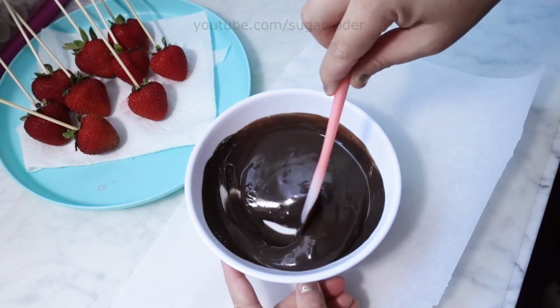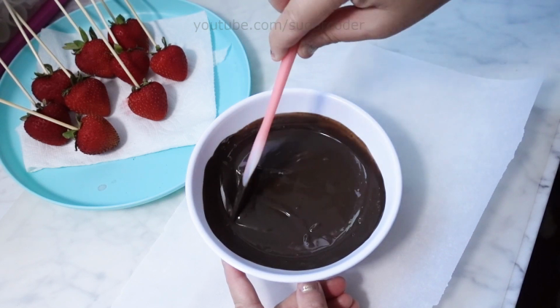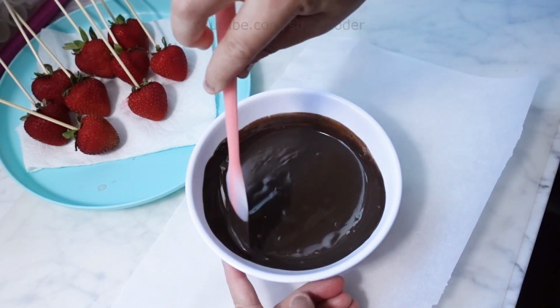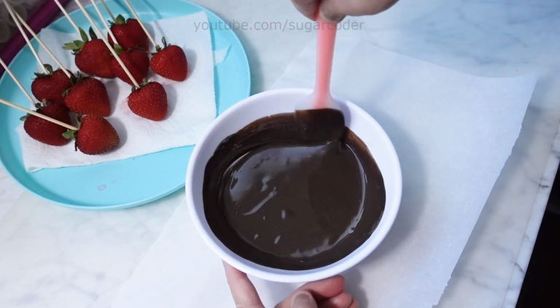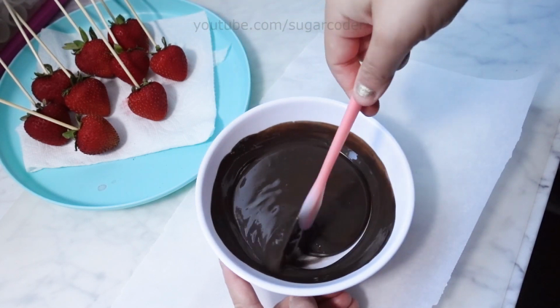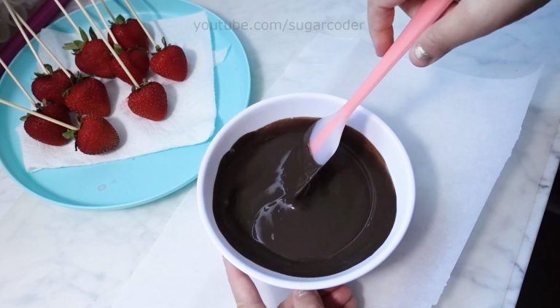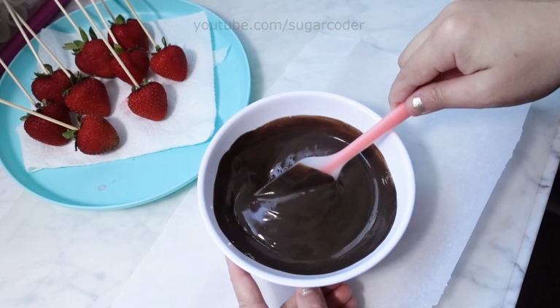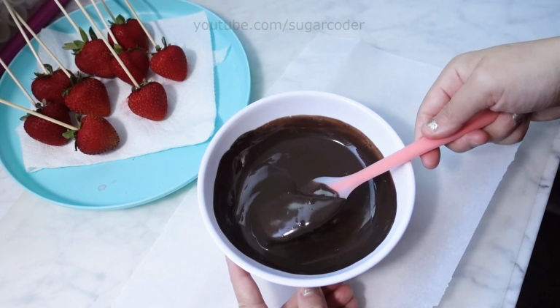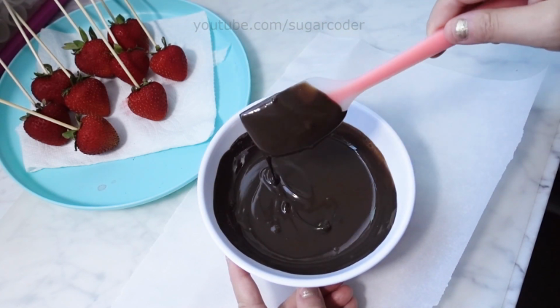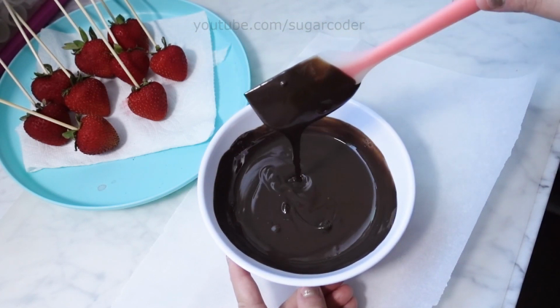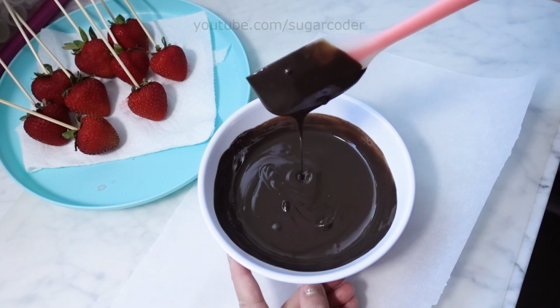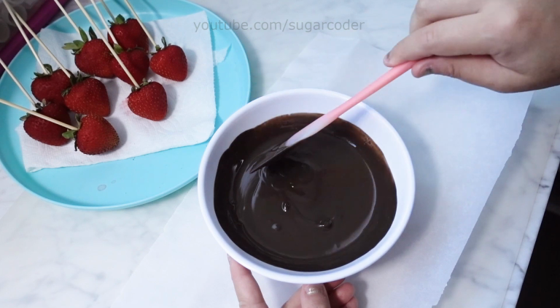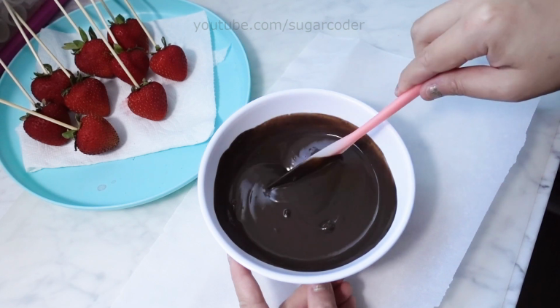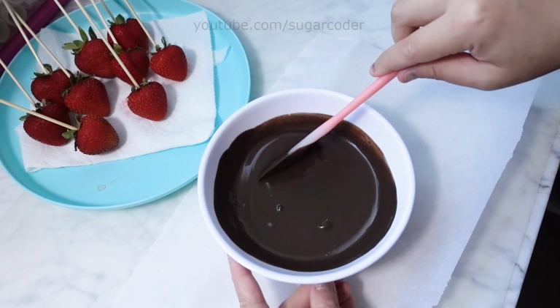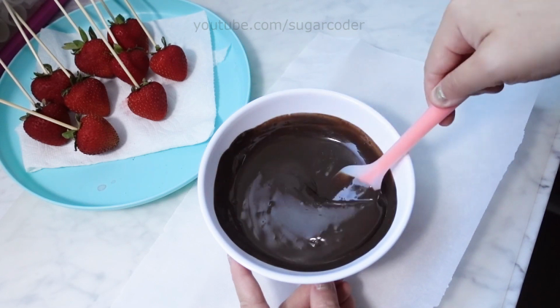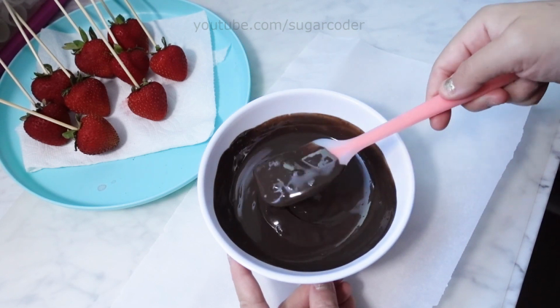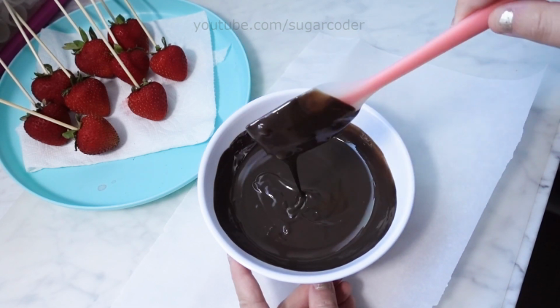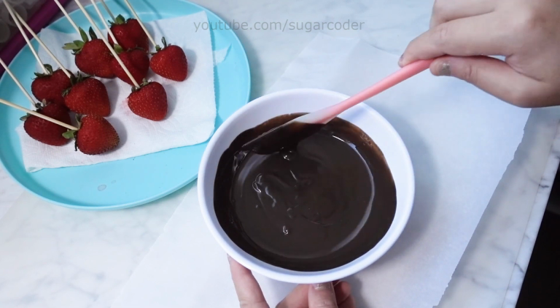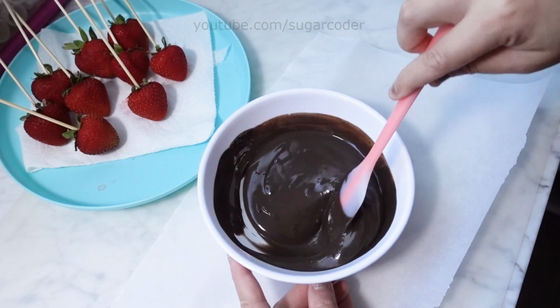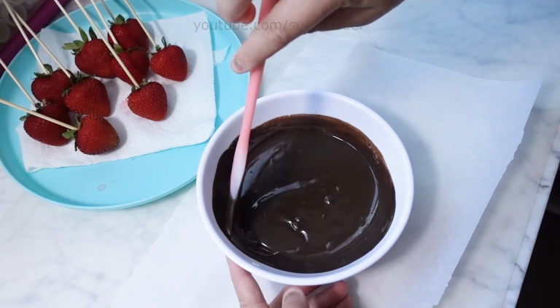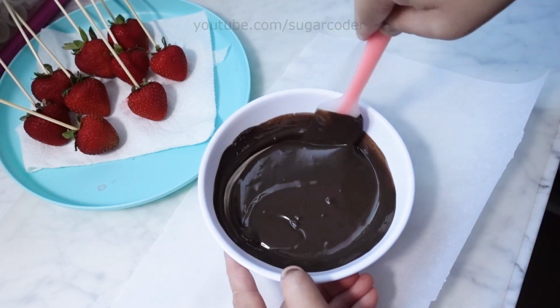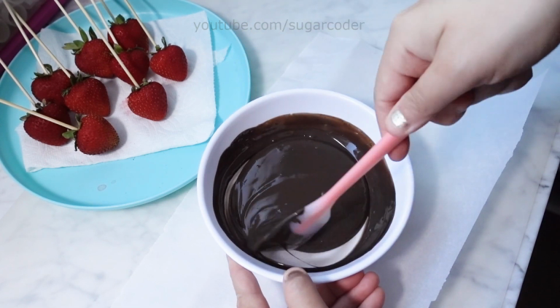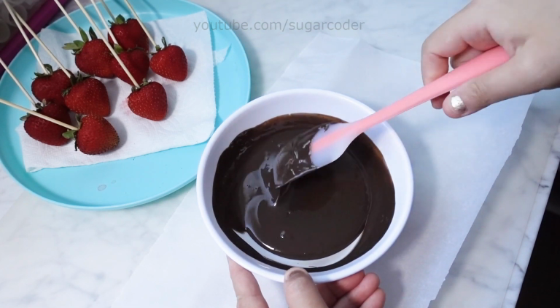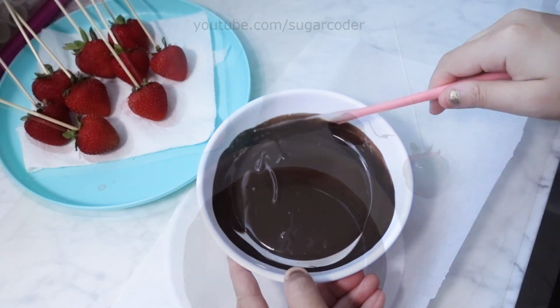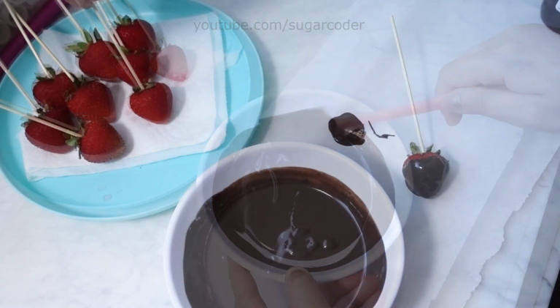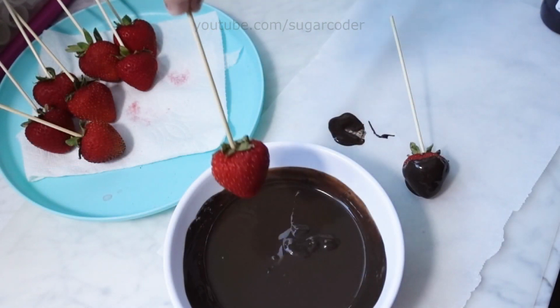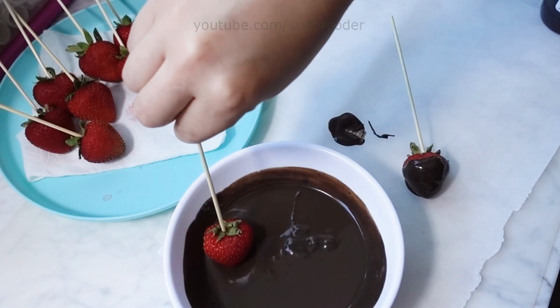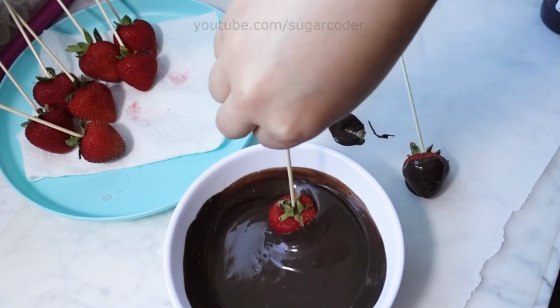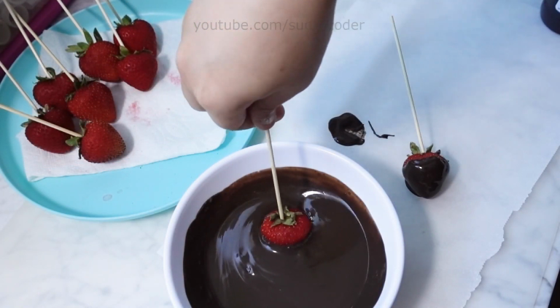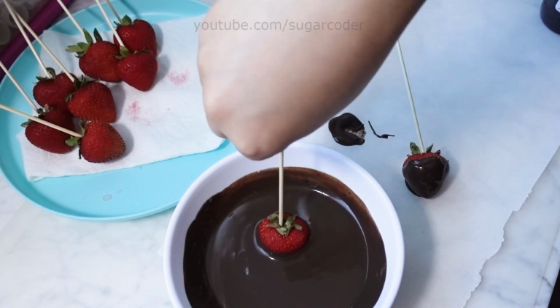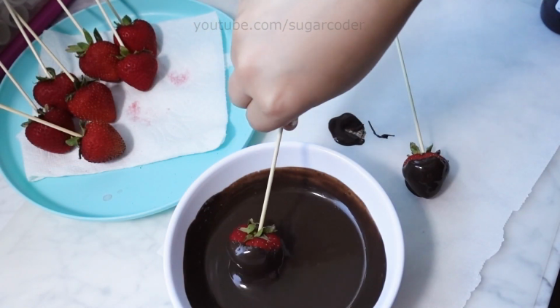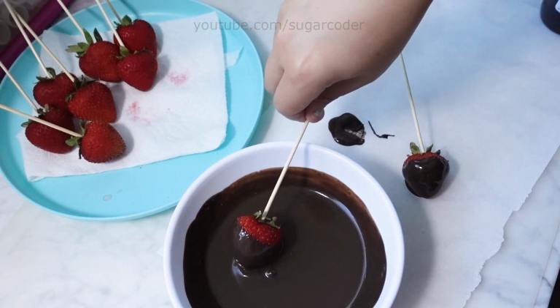Then put the chocolate wafers and one tablespoon of Paramount Crystals in a bowl and microwave it for one minute in 30 second intervals. The Paramount Crystals help thin out the chocolate so it is dippable.